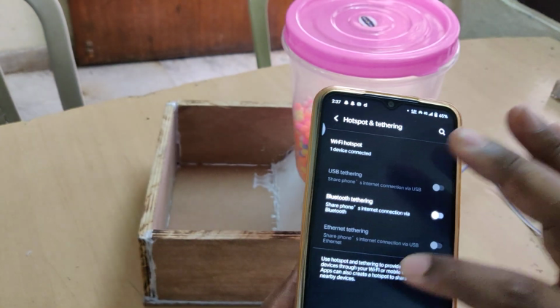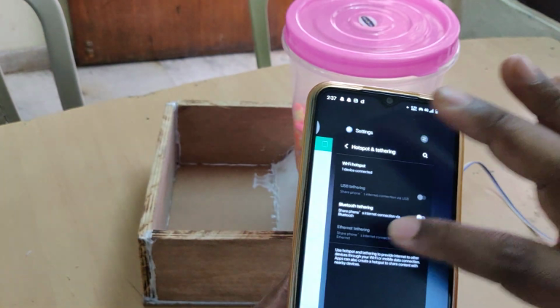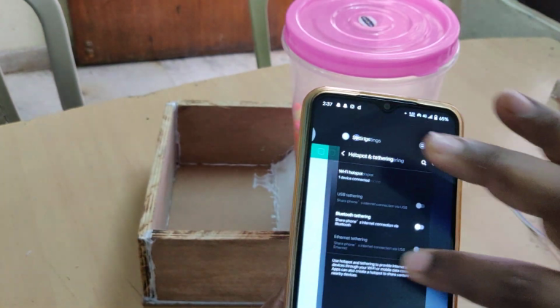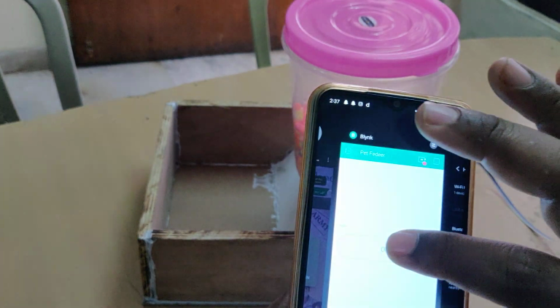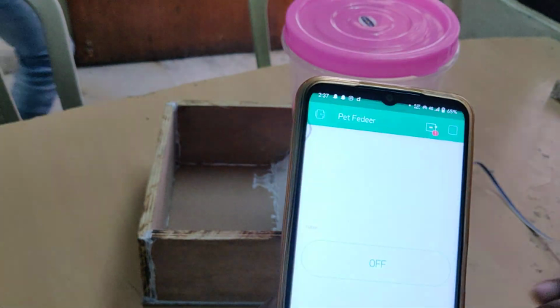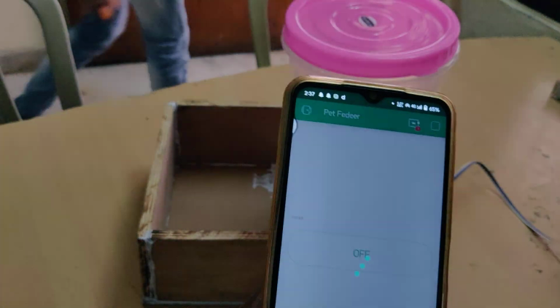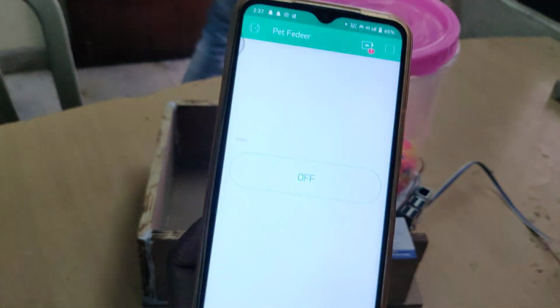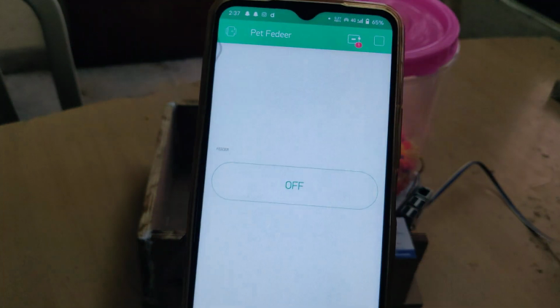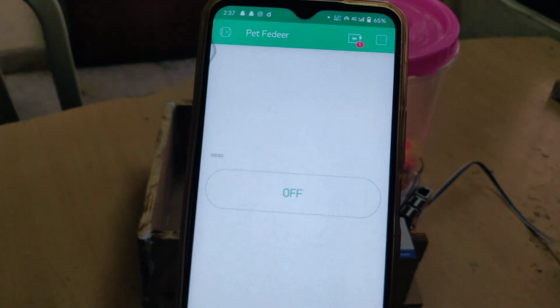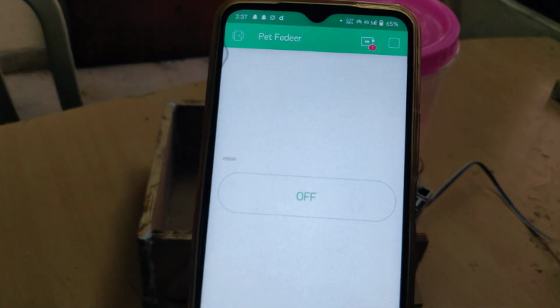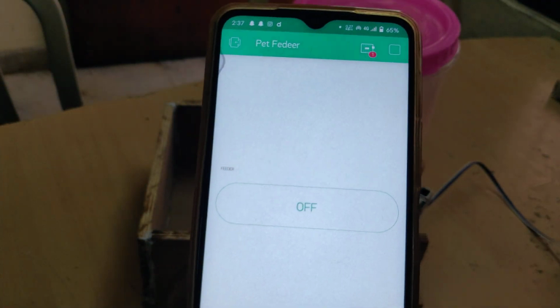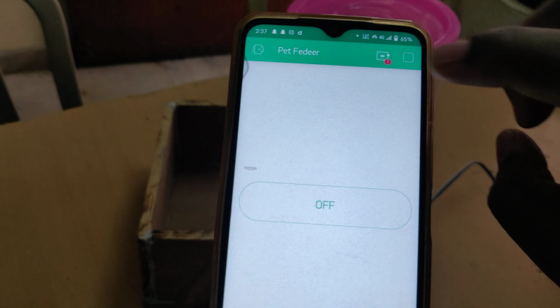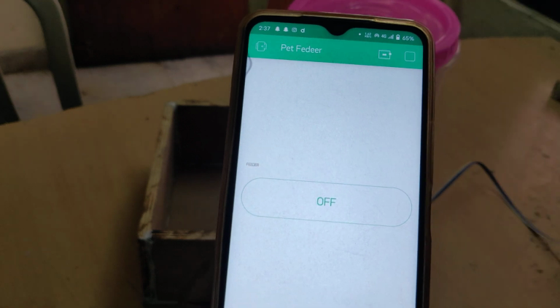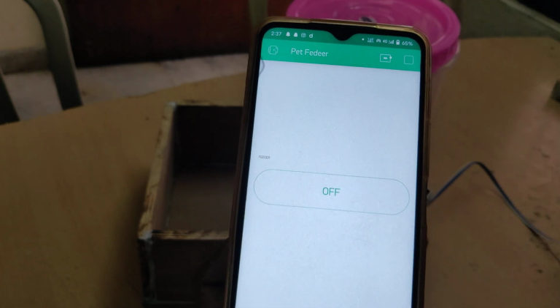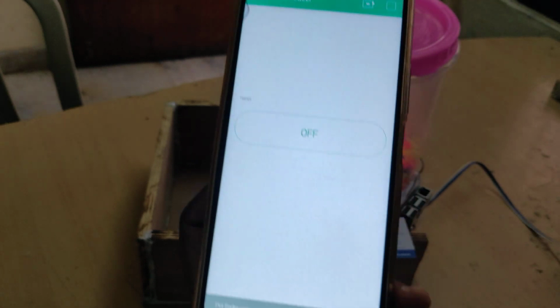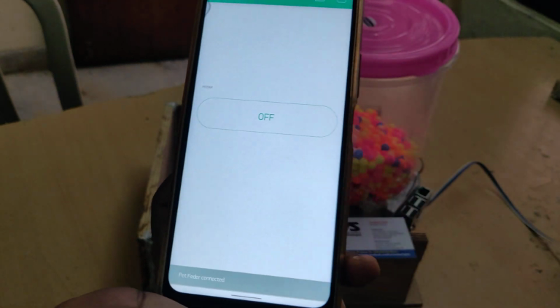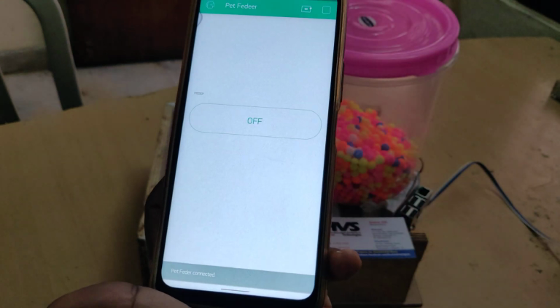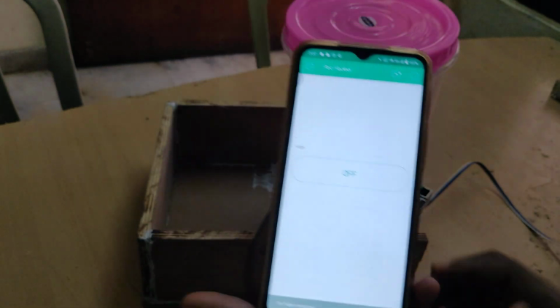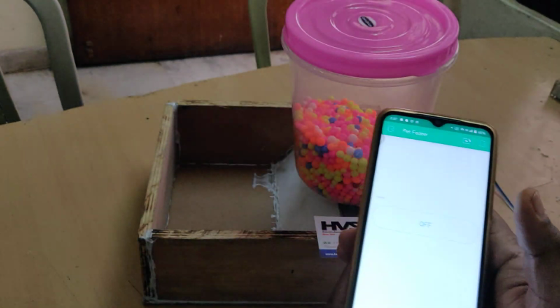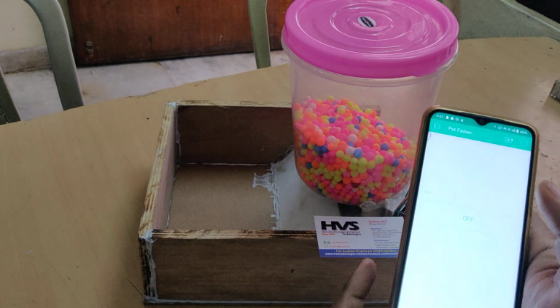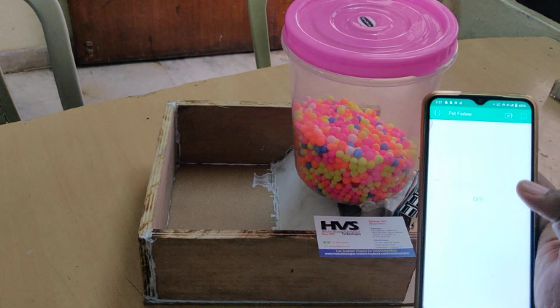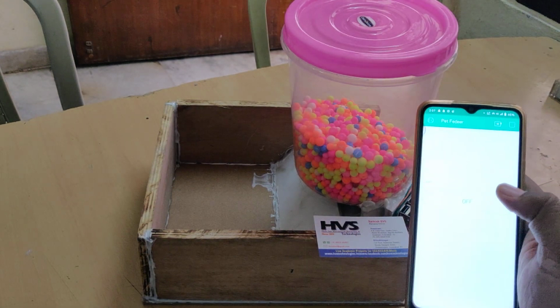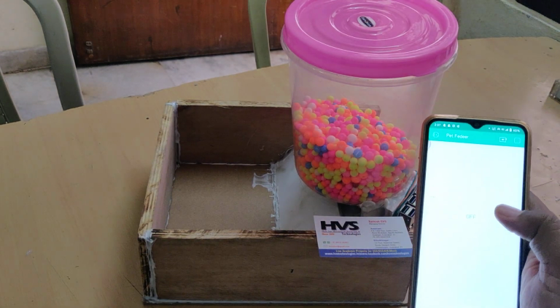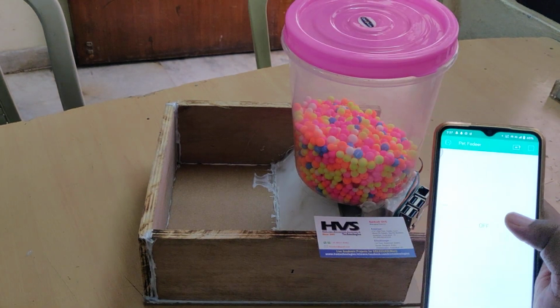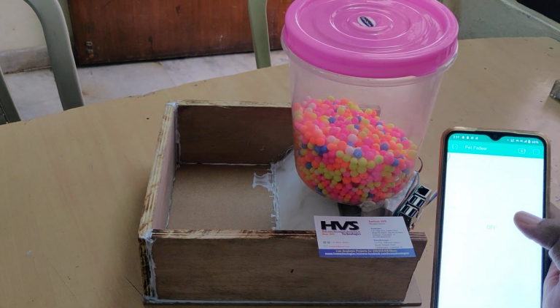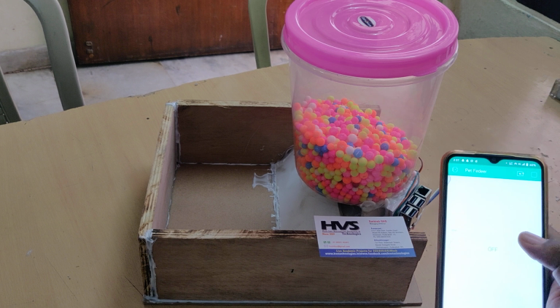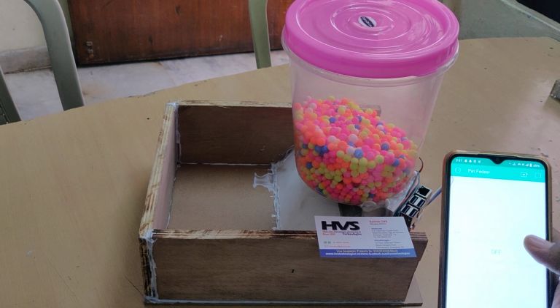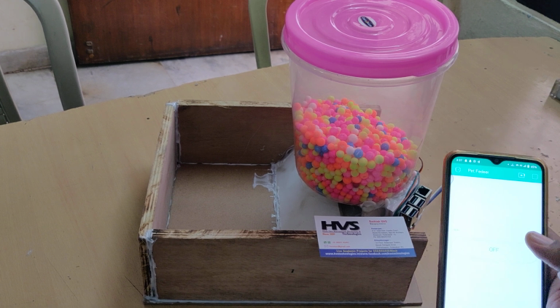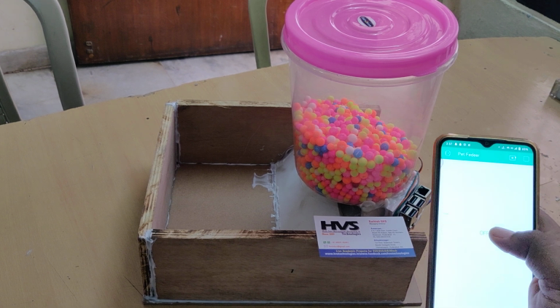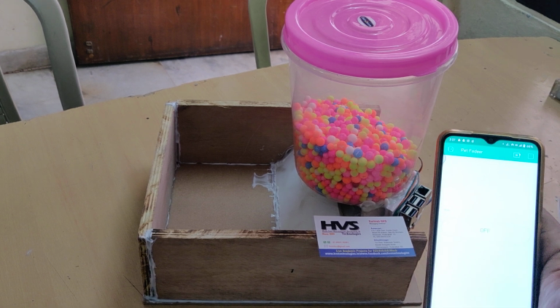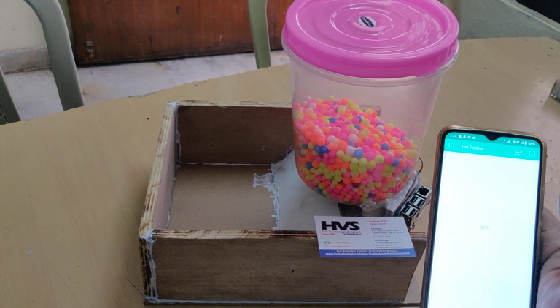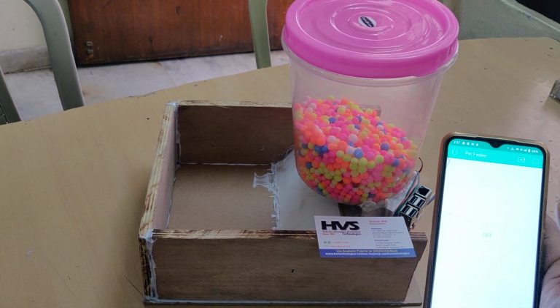After that we can see the device coming online. Now it is online. If you want to provide input to the pet feeder system, just click on that.